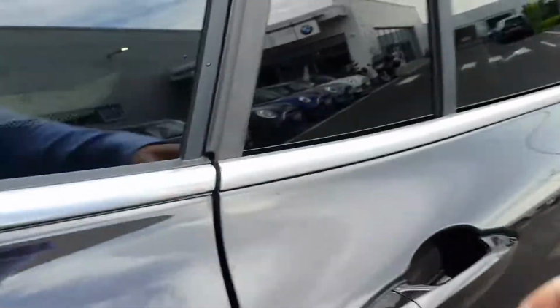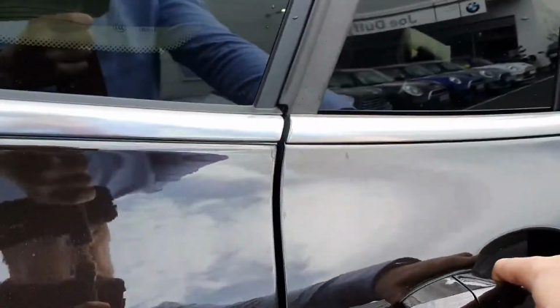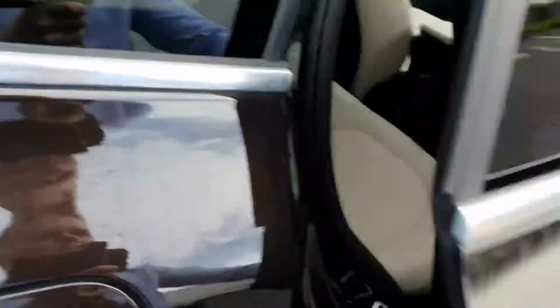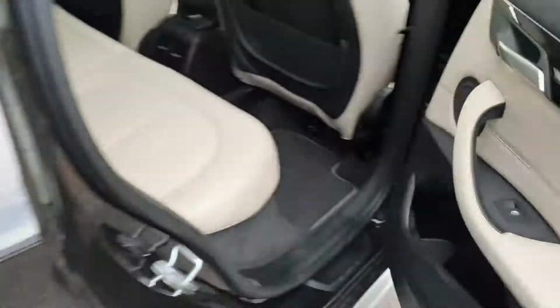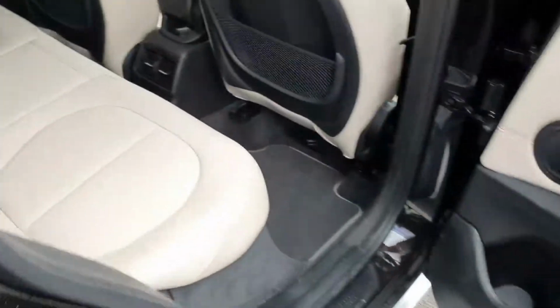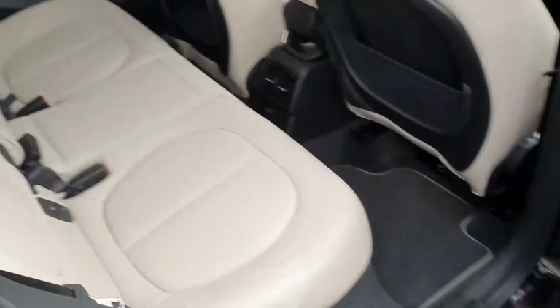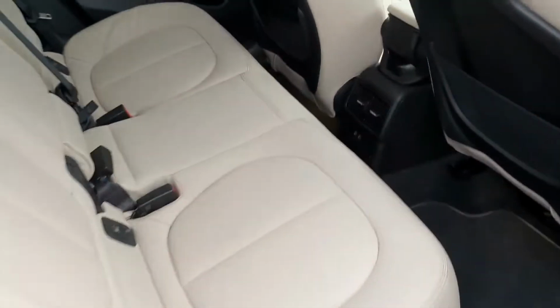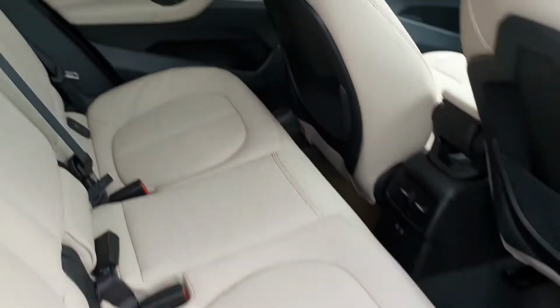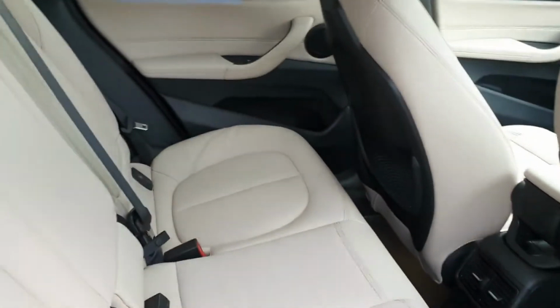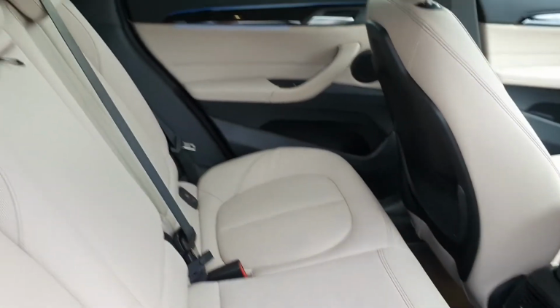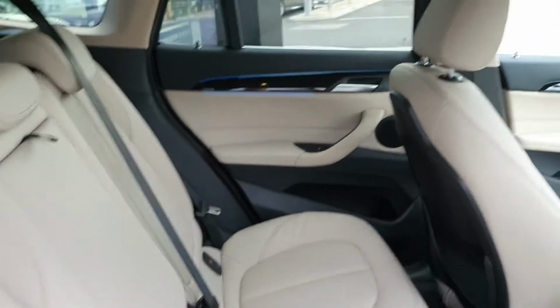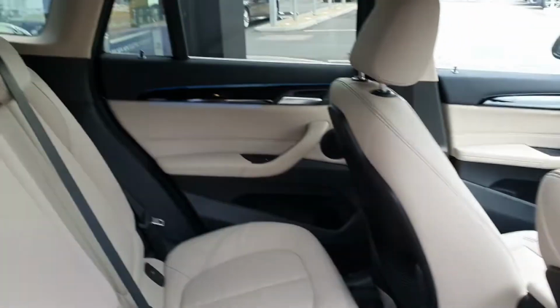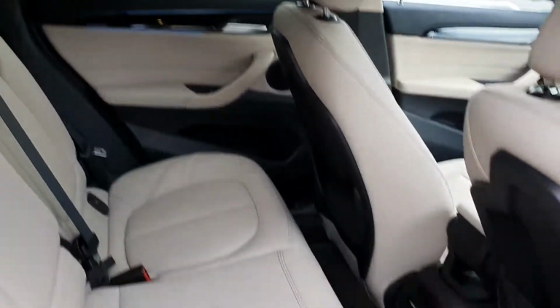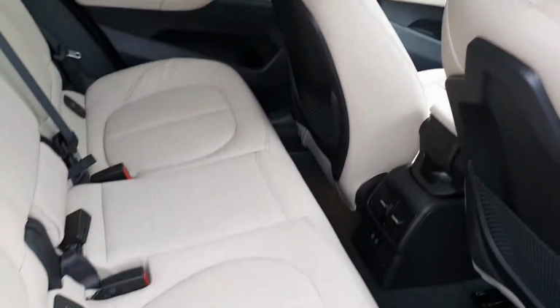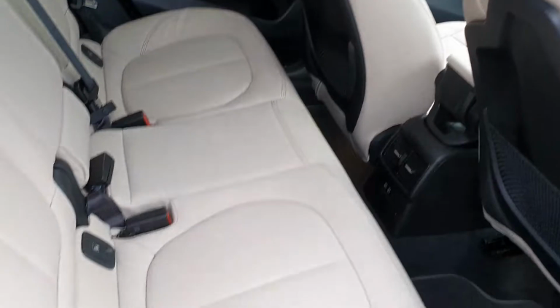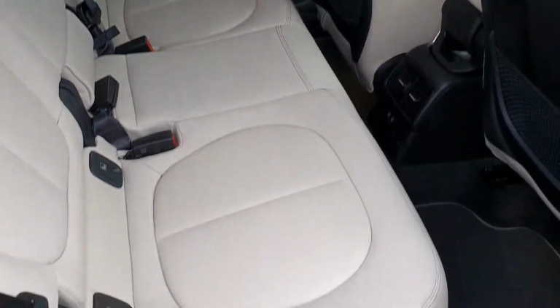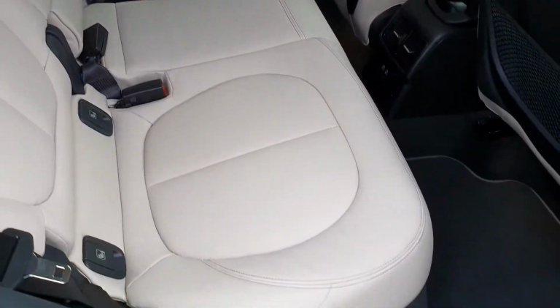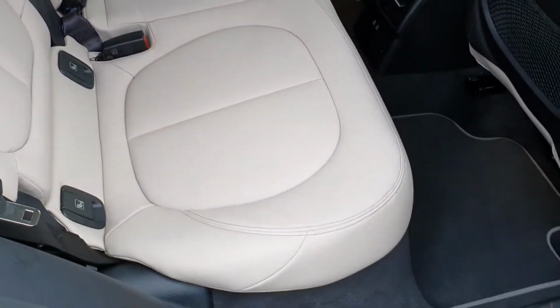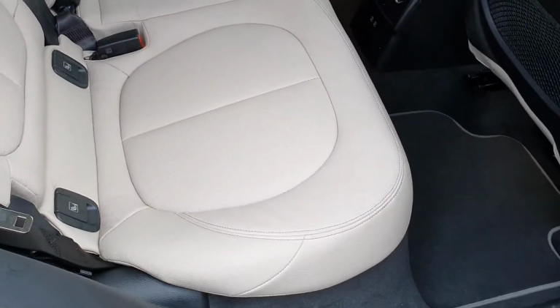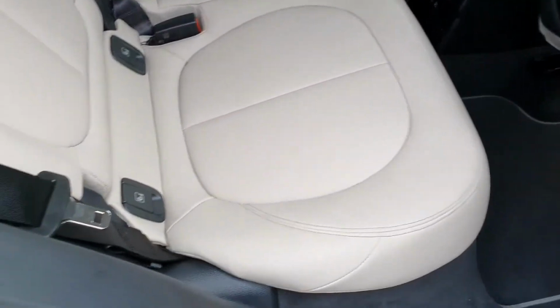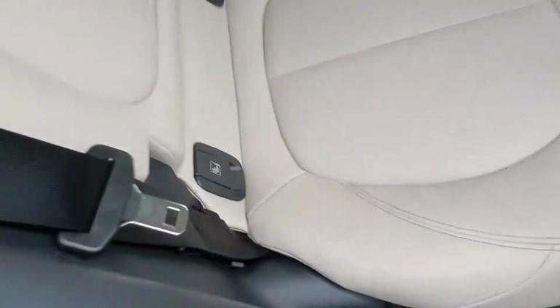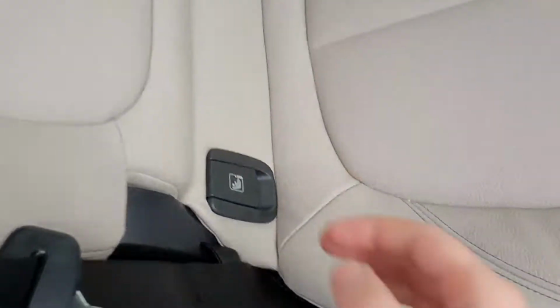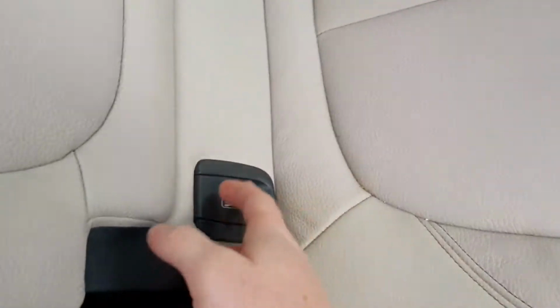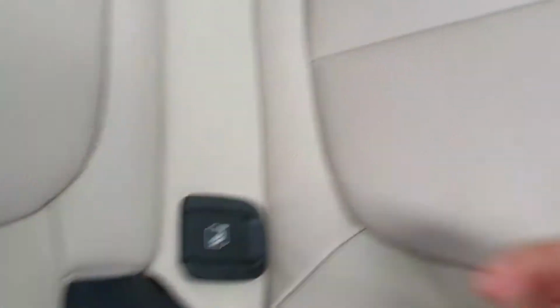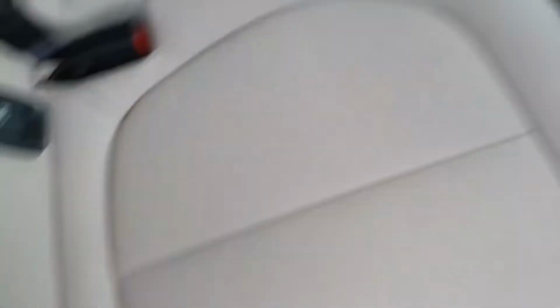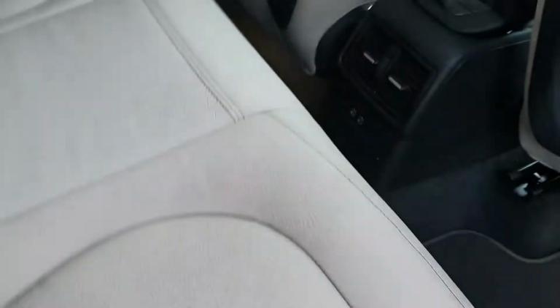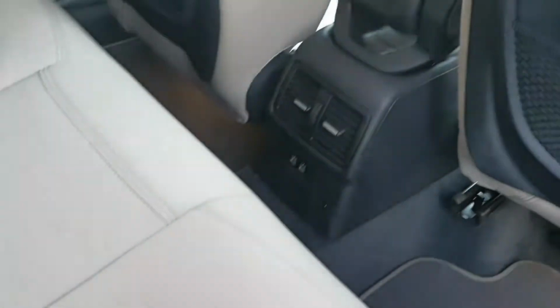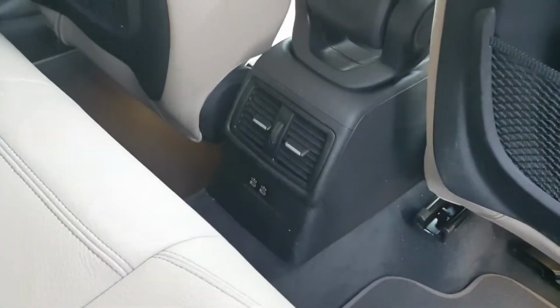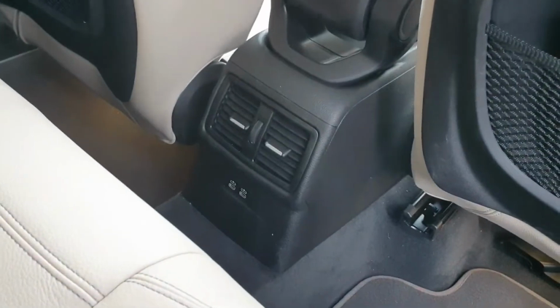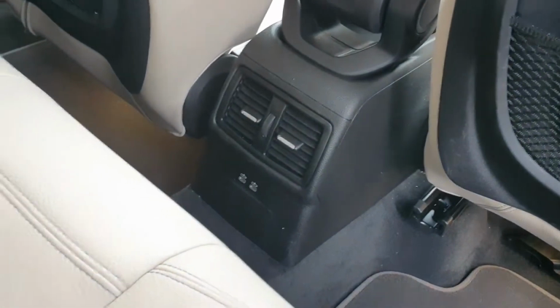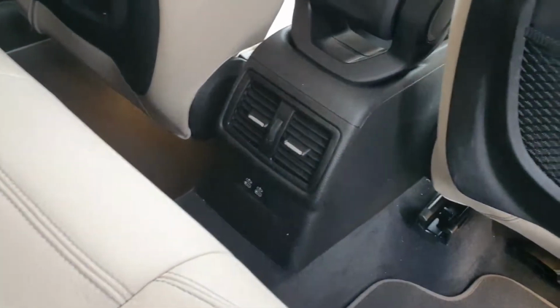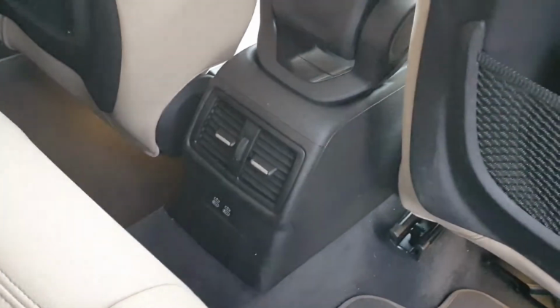Off to the back seat now — you have these really nice cream leather seats. Put this down here to put the seats down, and here's some climate control for the back seat passengers.